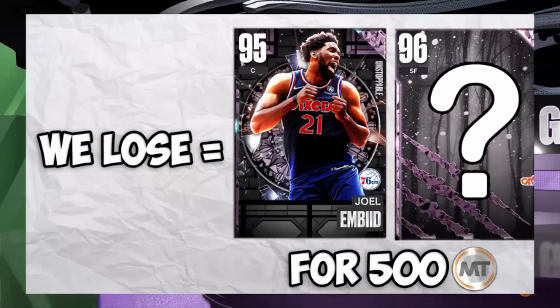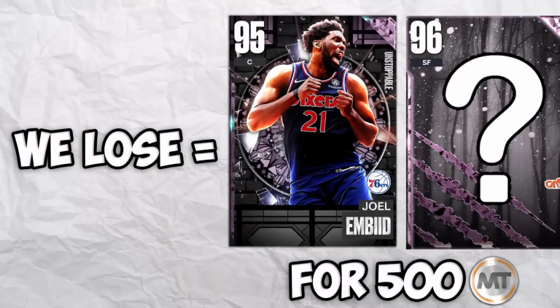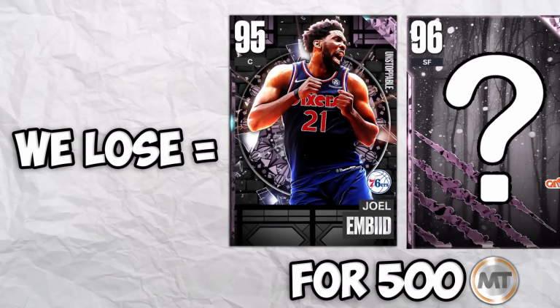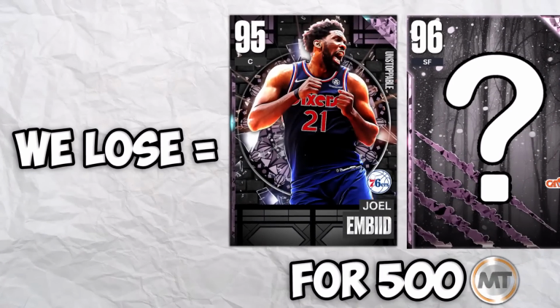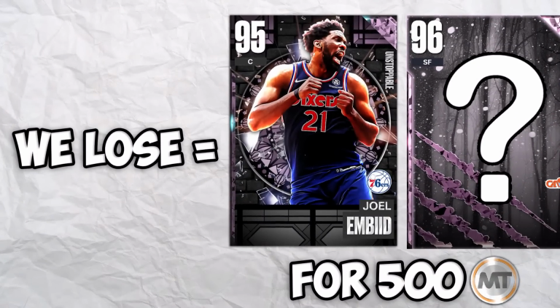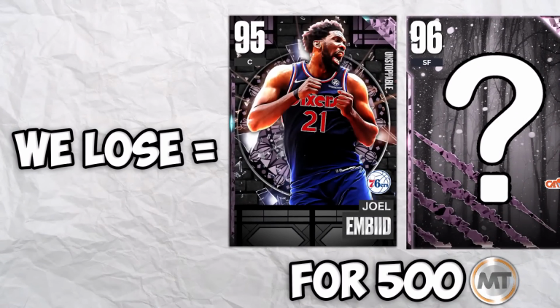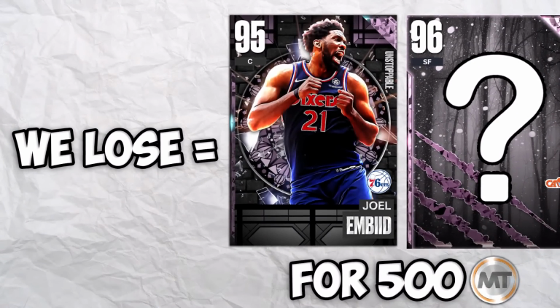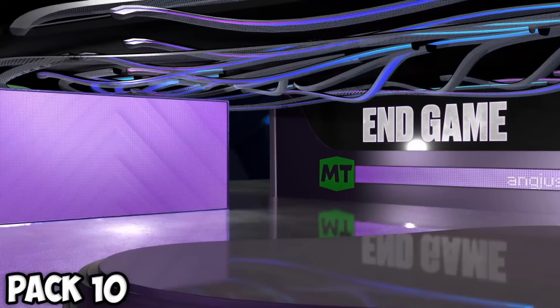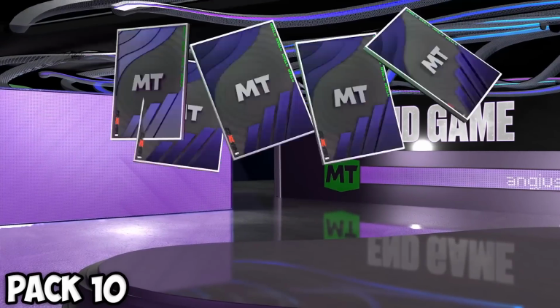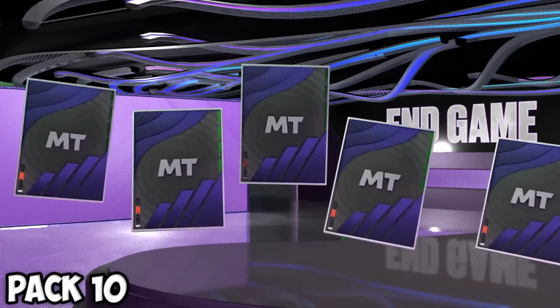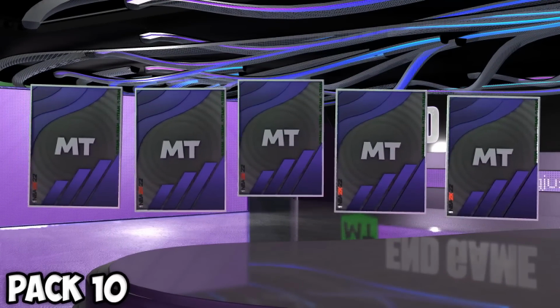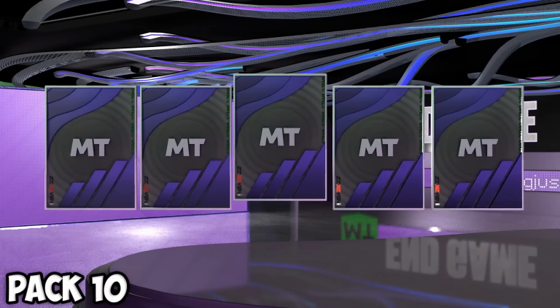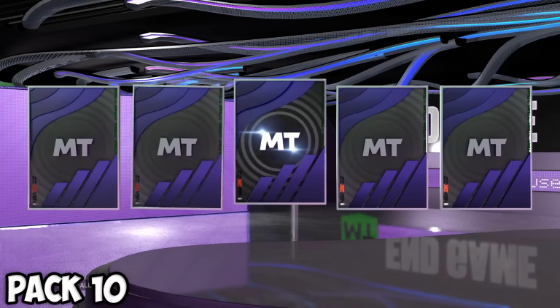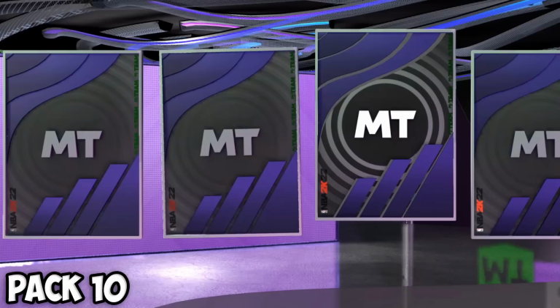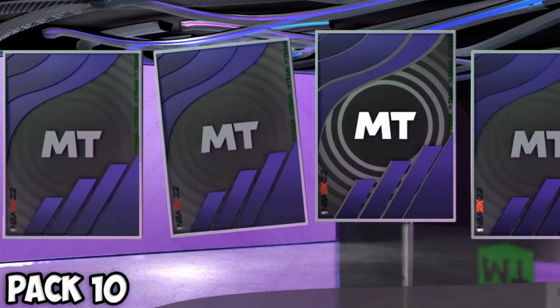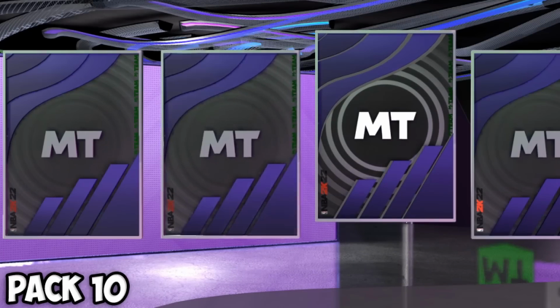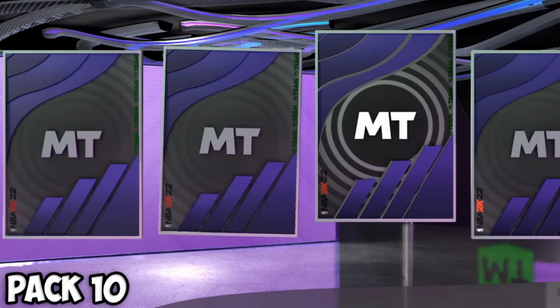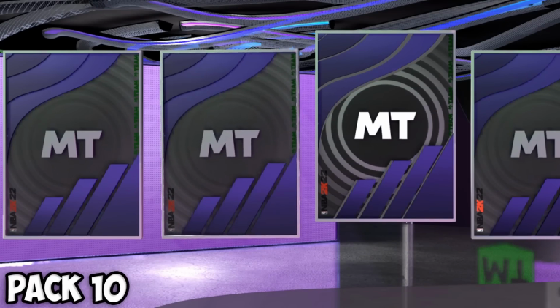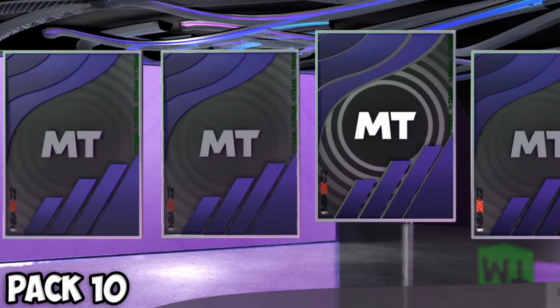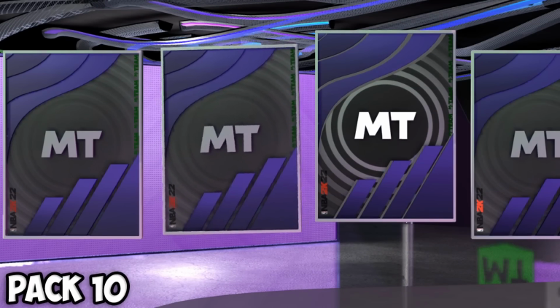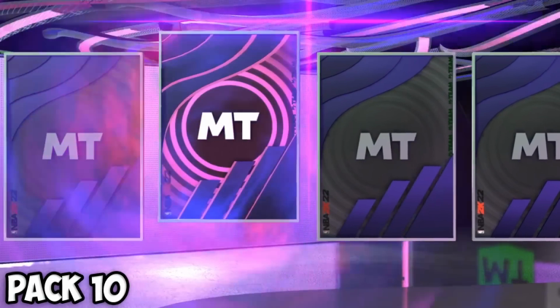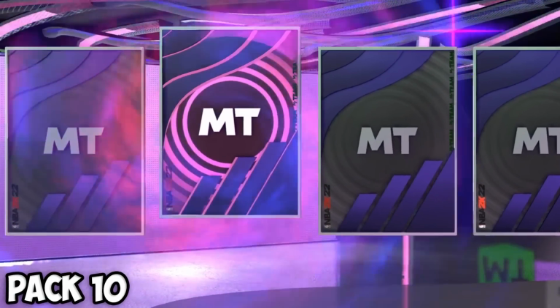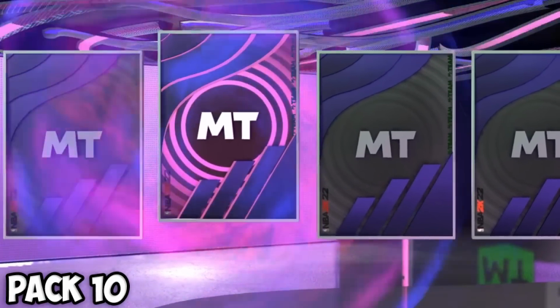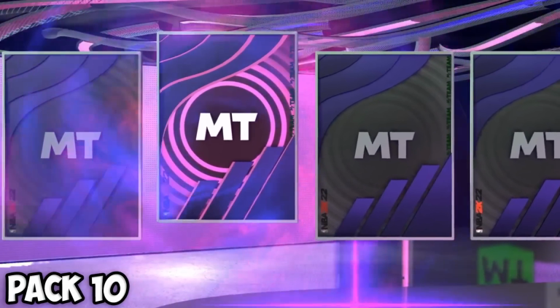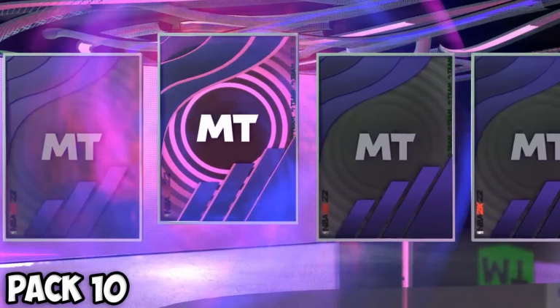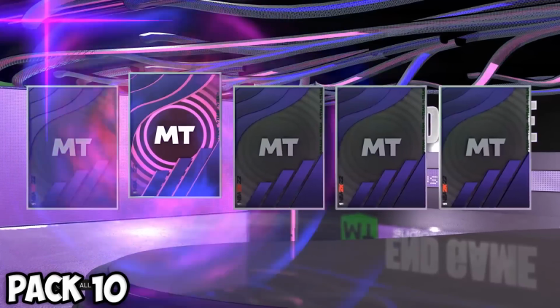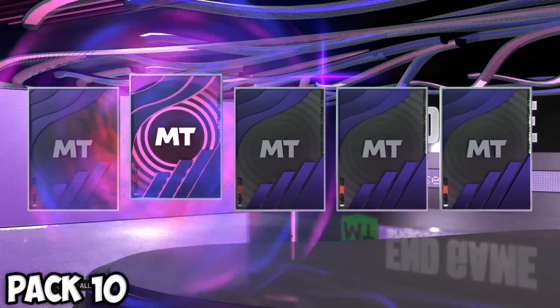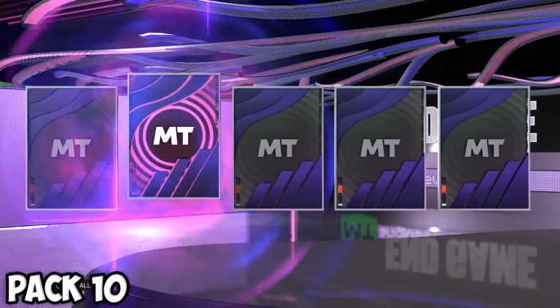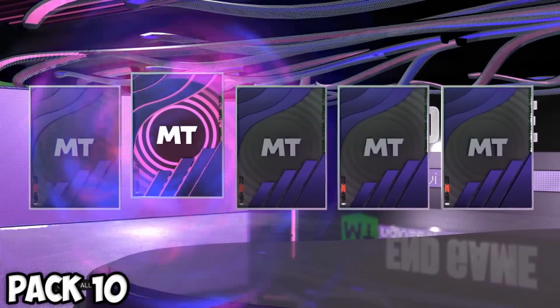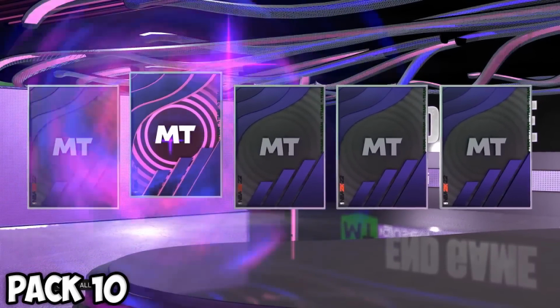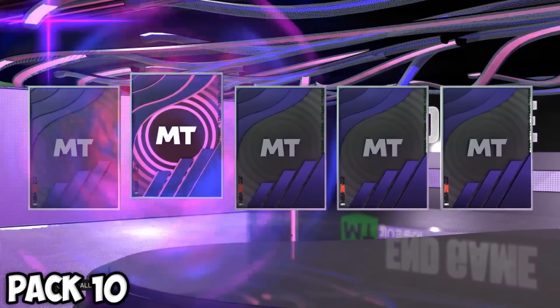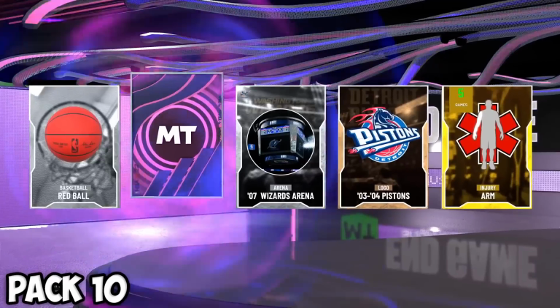At the end of the video we are going to be playing with this team, and if we lose, everything in that 2K23 lineup is going to be going up for 500 MT. So we kind of have to win. Finally we get a dark matter from the end game packs — this could be something good.